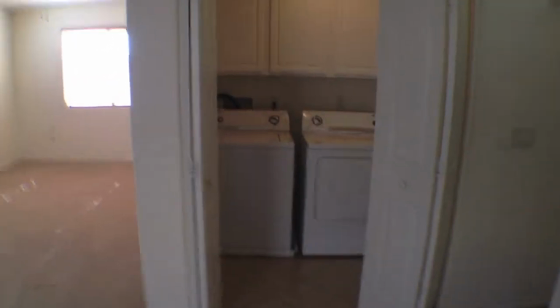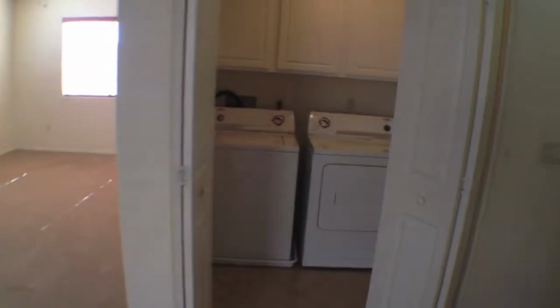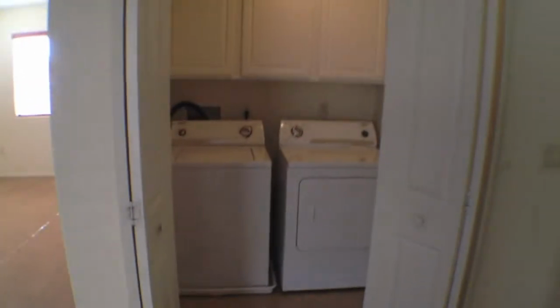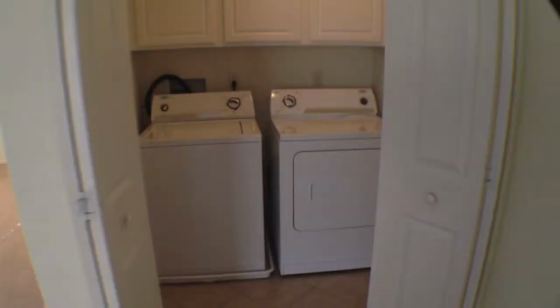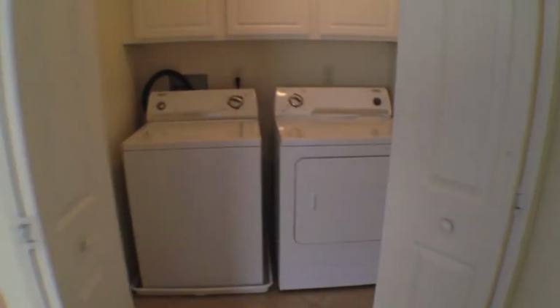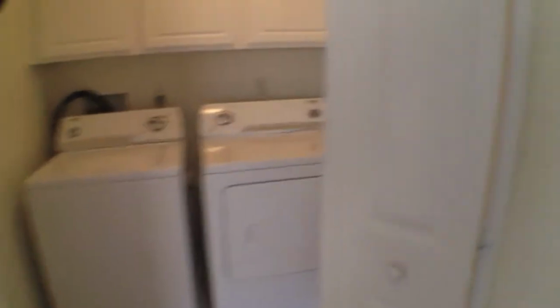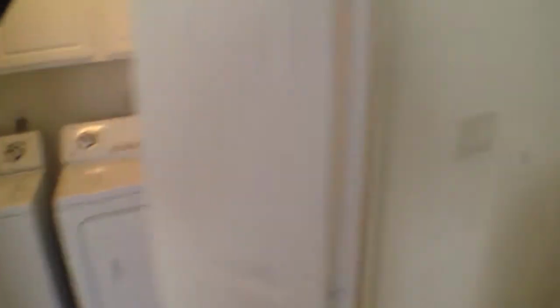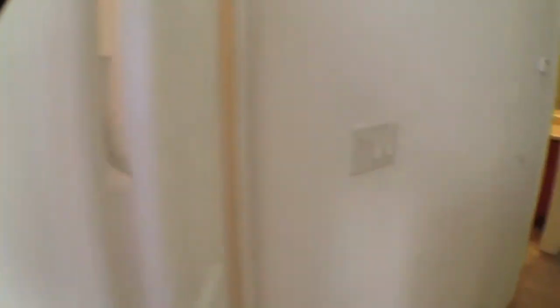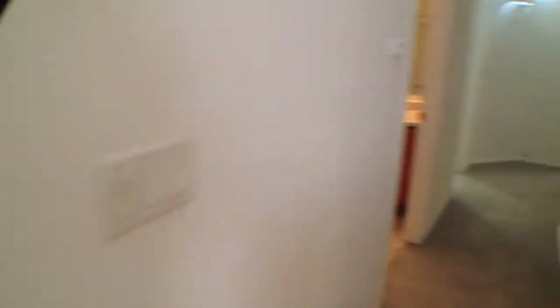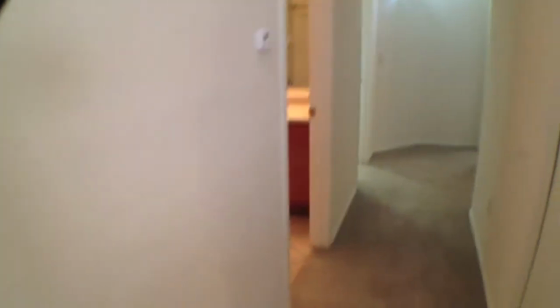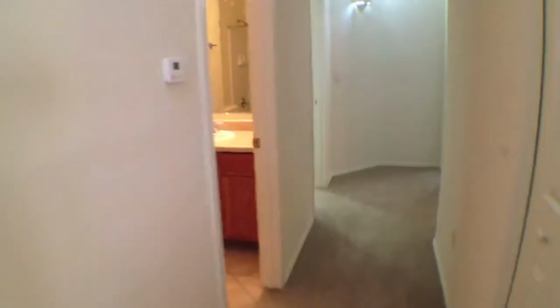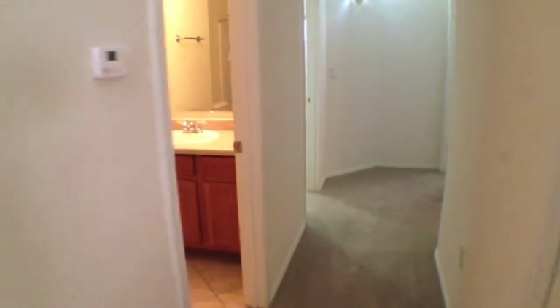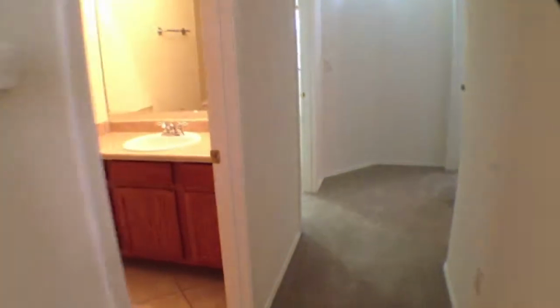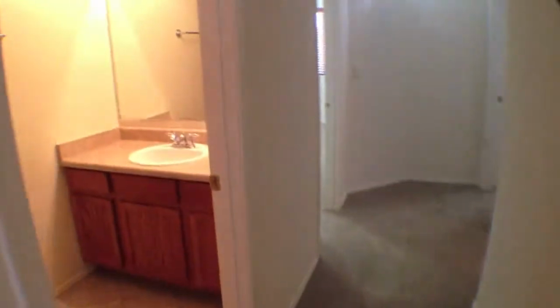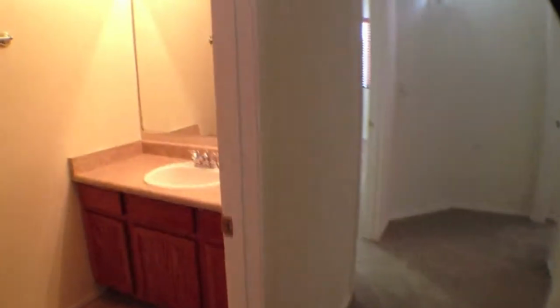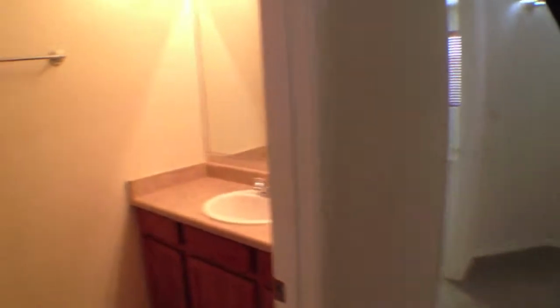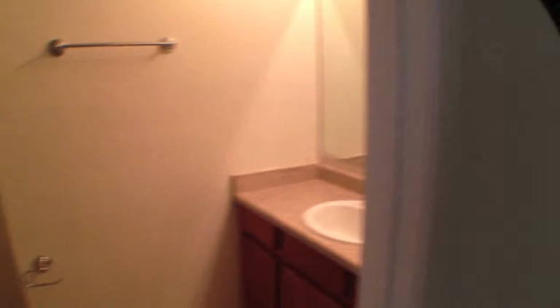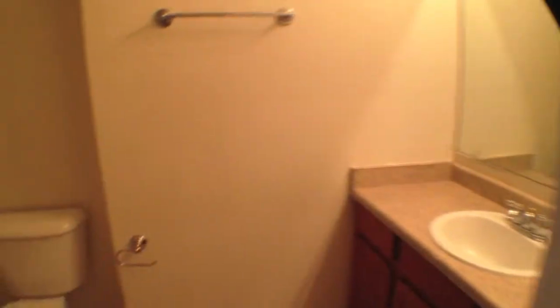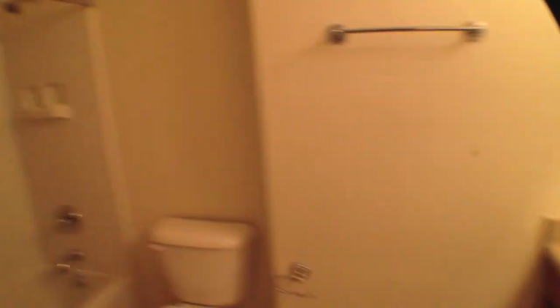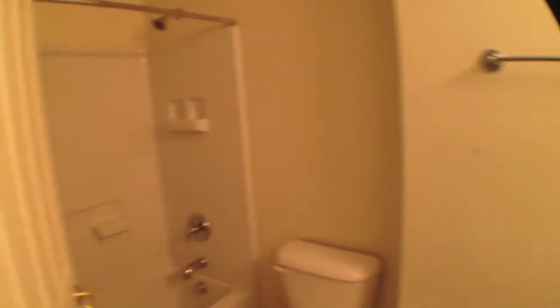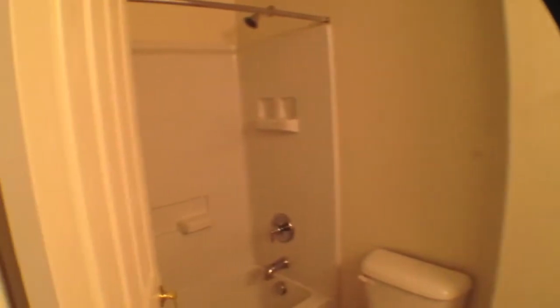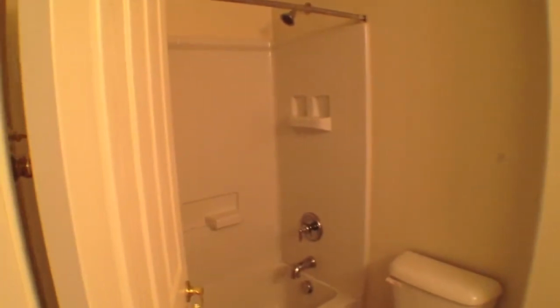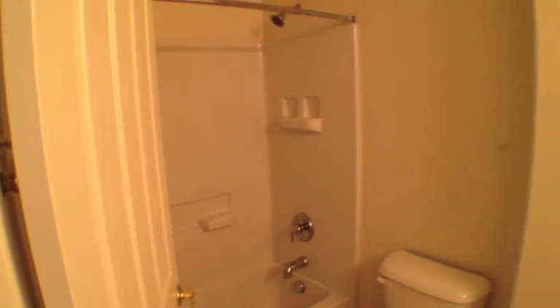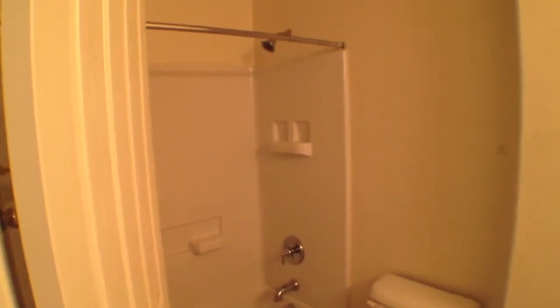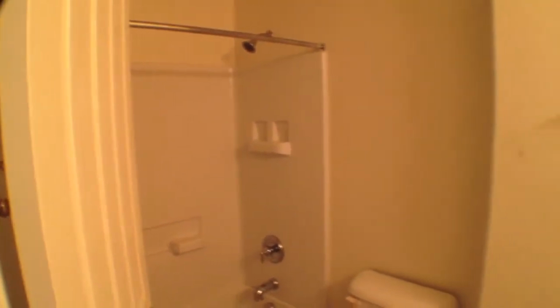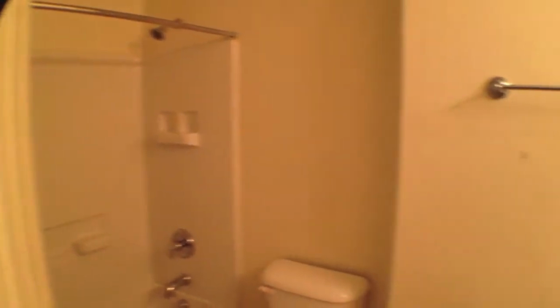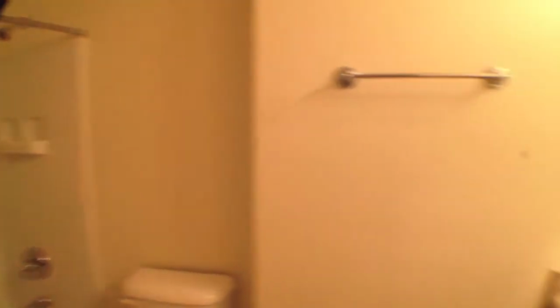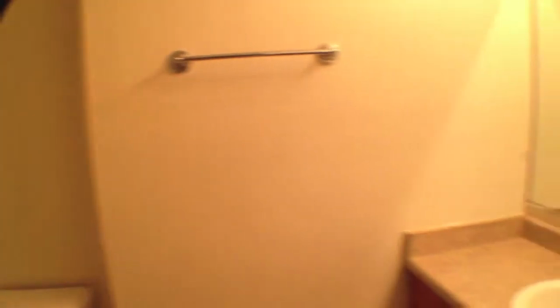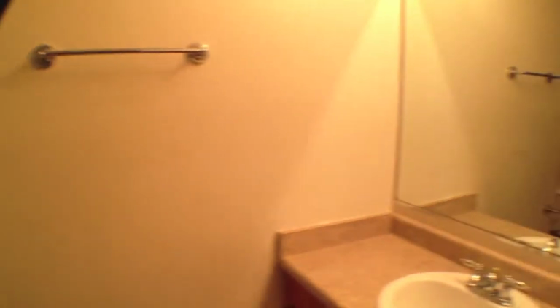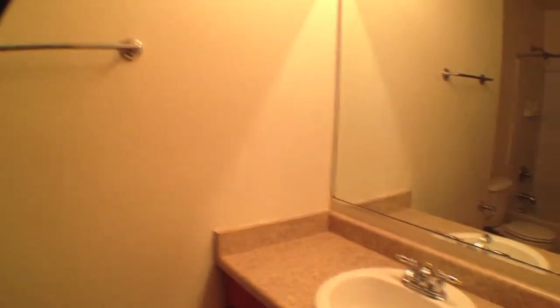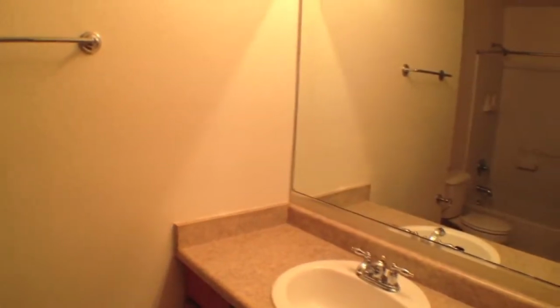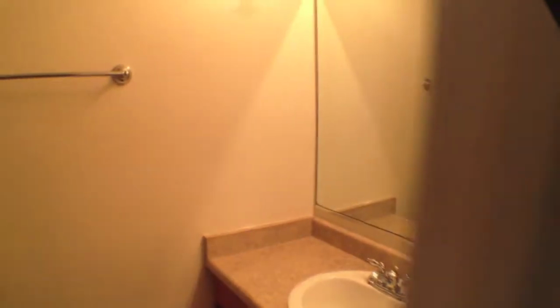Washer and dryer included — they're upstairs by the bedrooms, very convenient. Full bath with single sink and mirror.